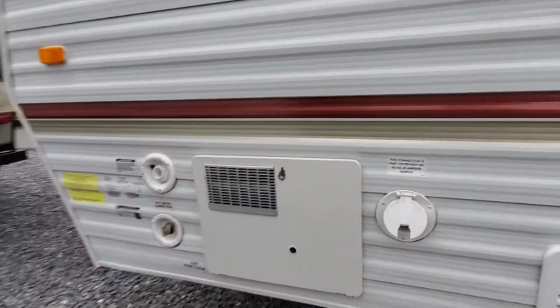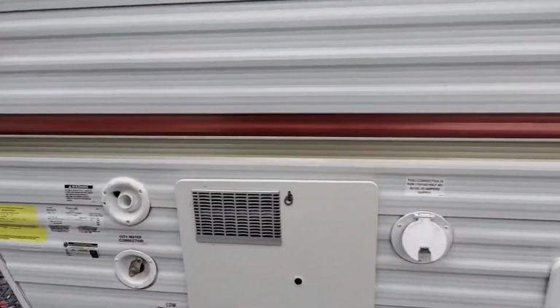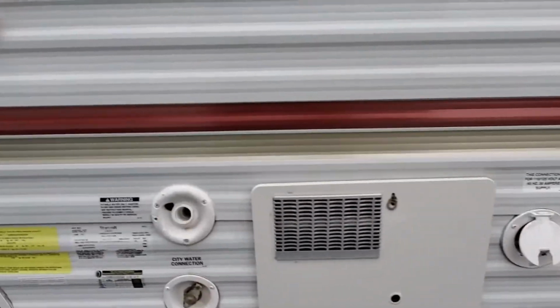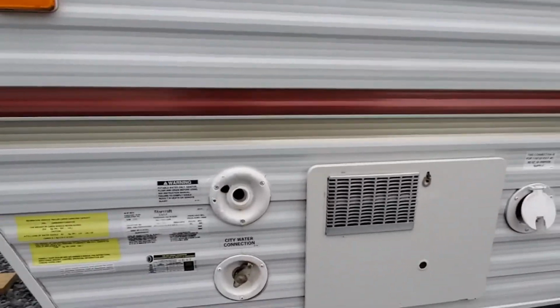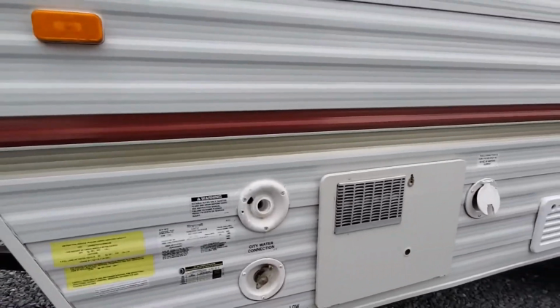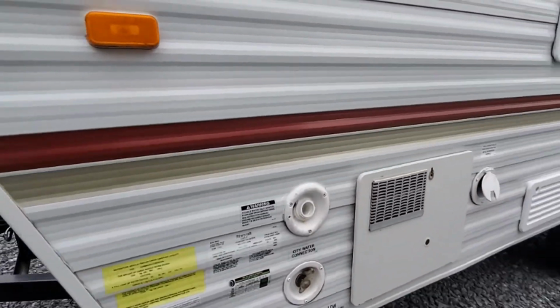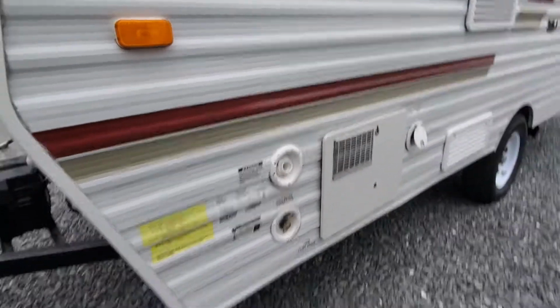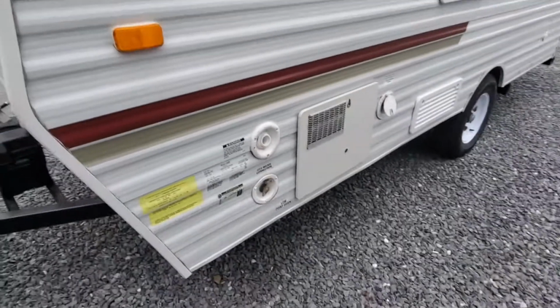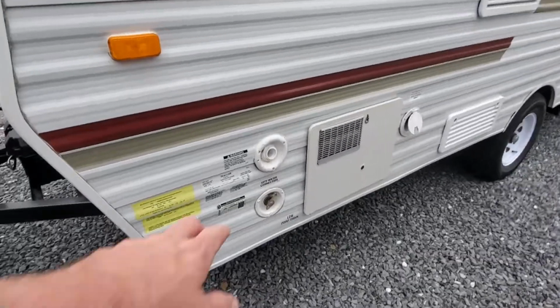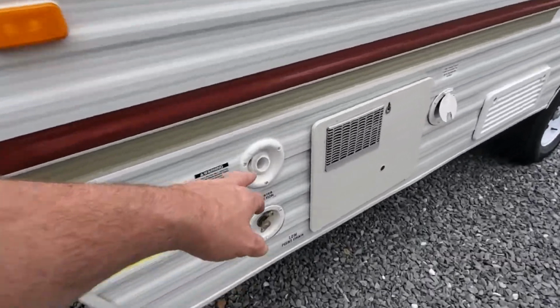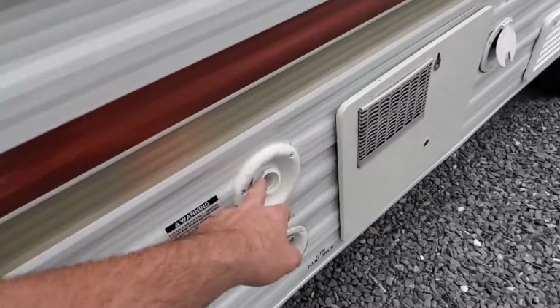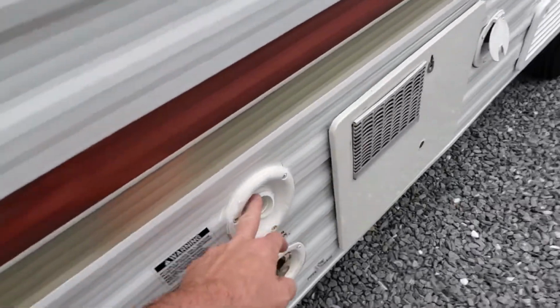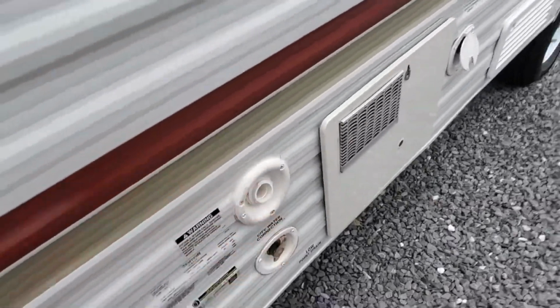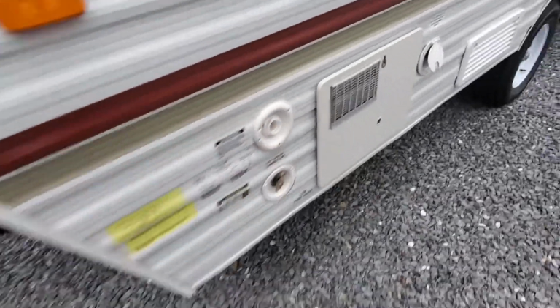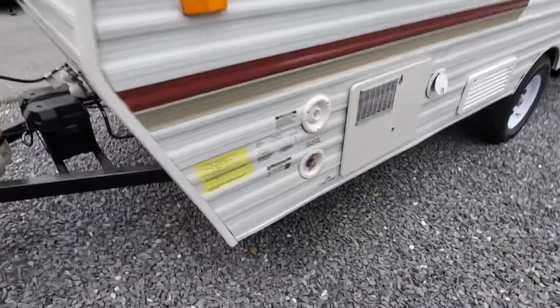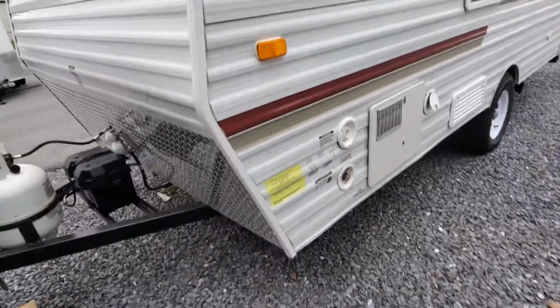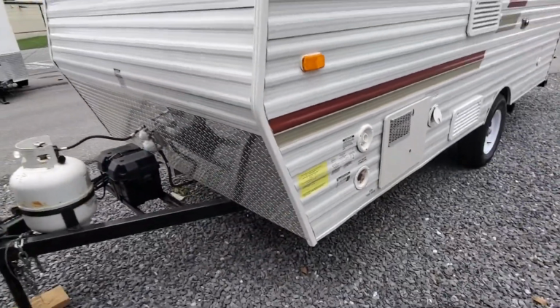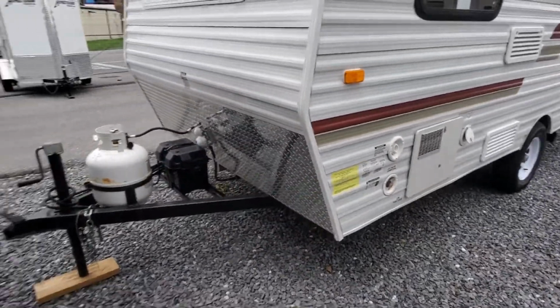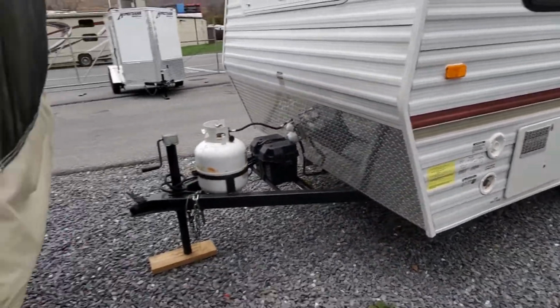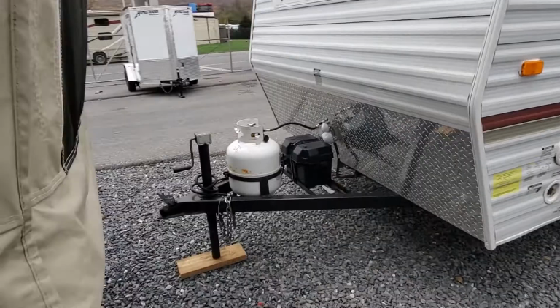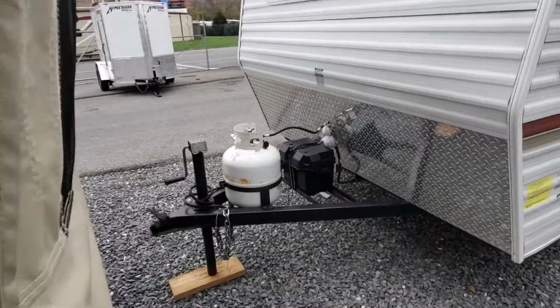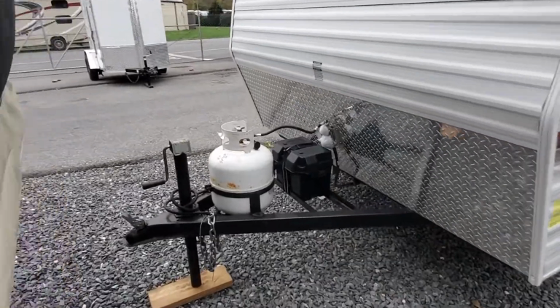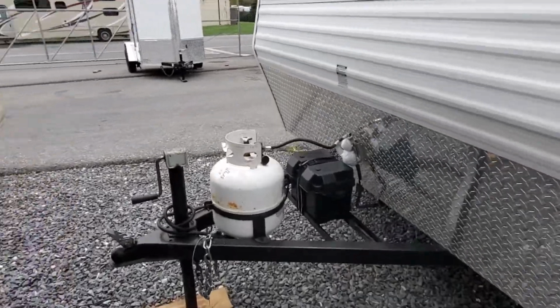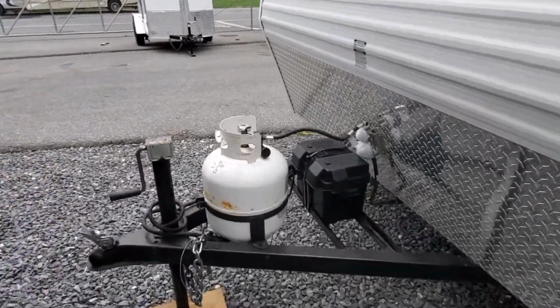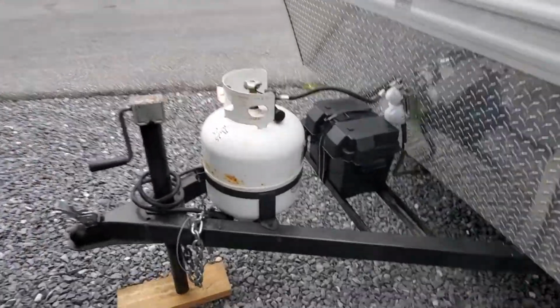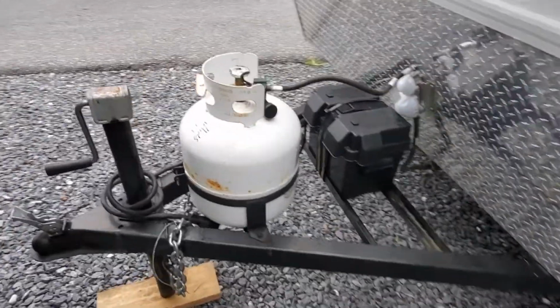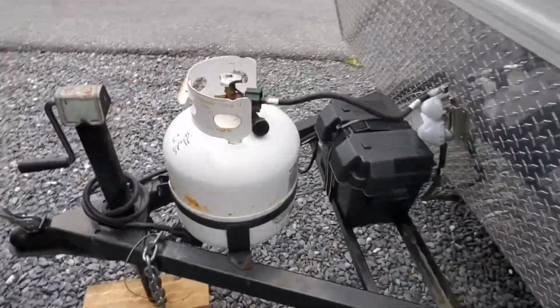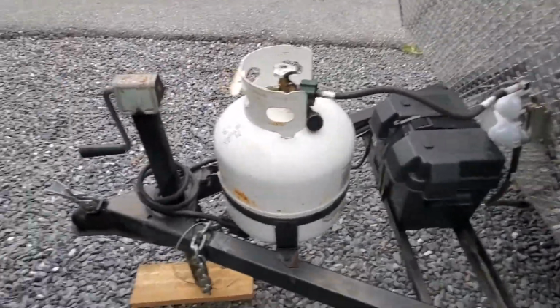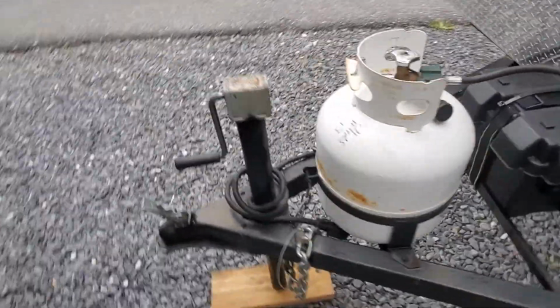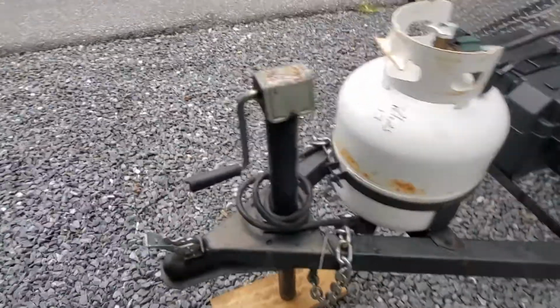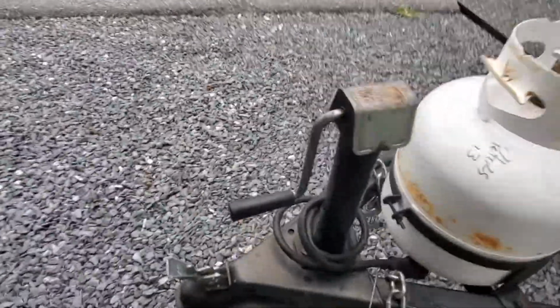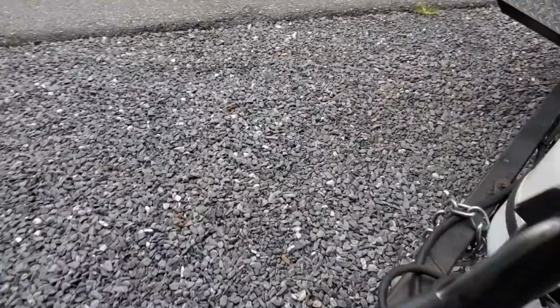You've got a six-gallon Atwood water heater. You're going to need a cover for the water tank there. Single-tank propane system up front, one battery, hand crank.